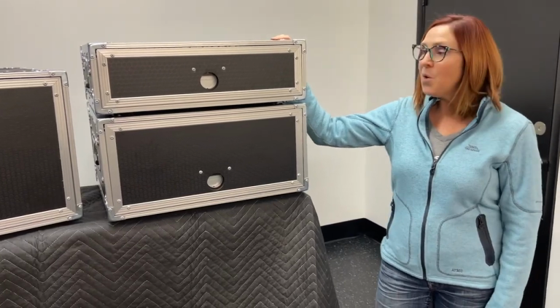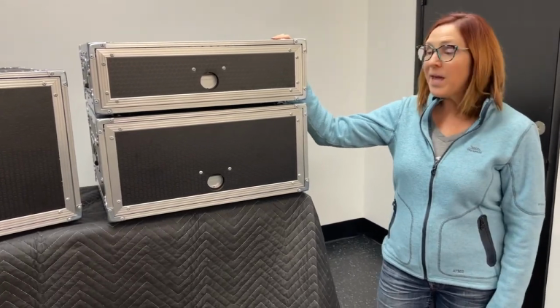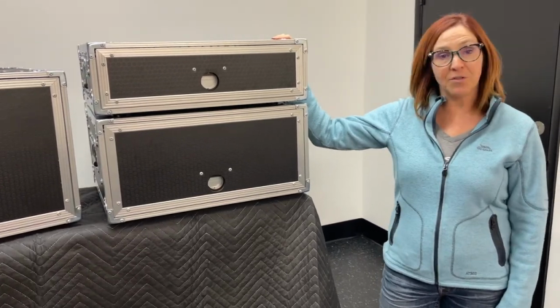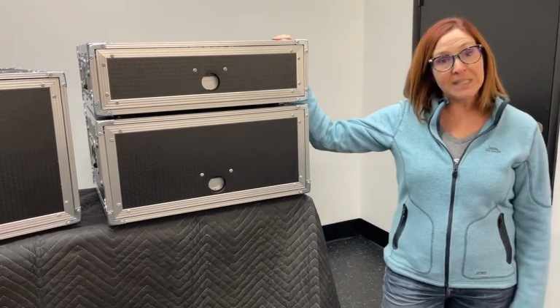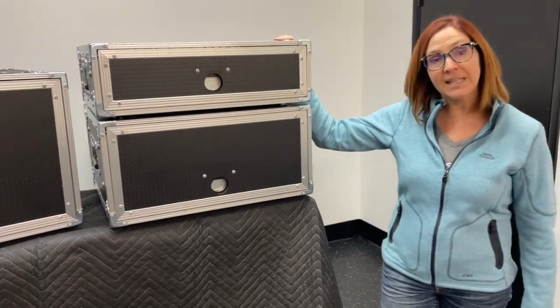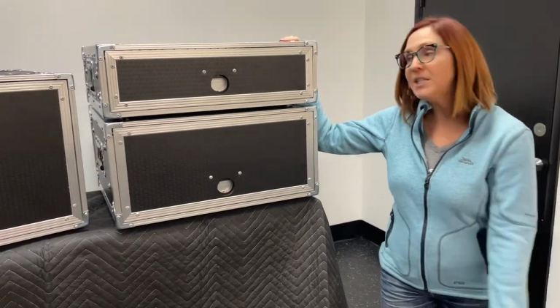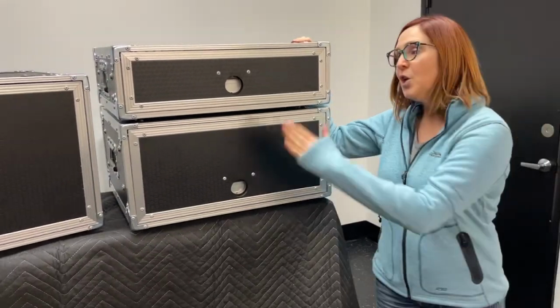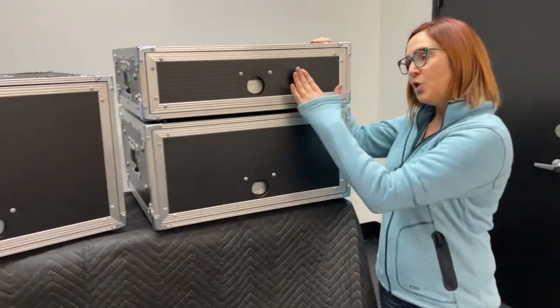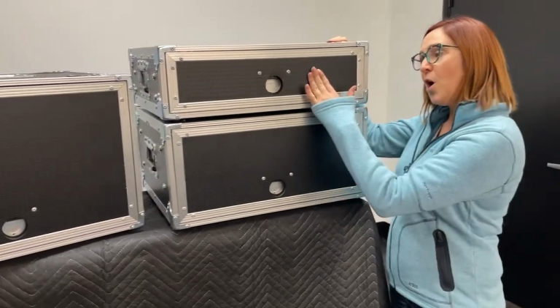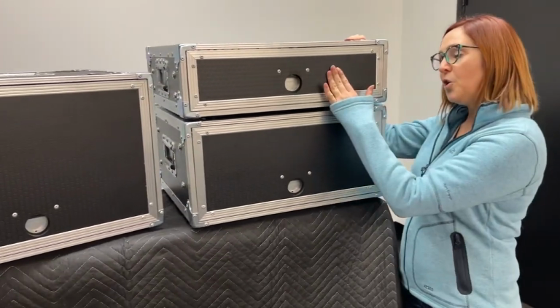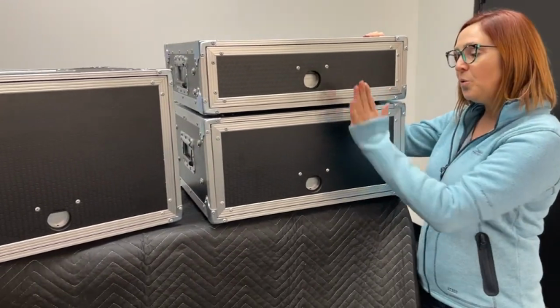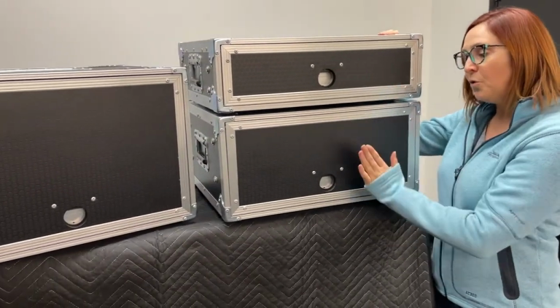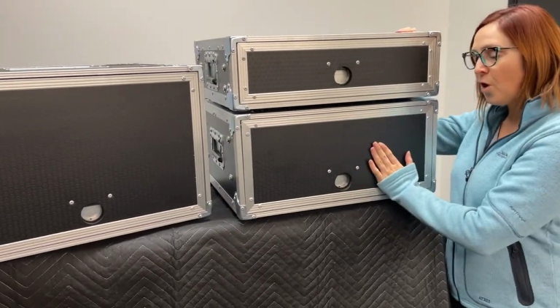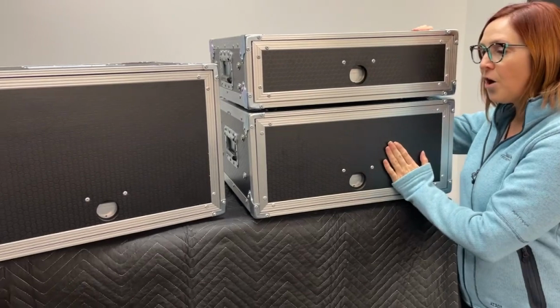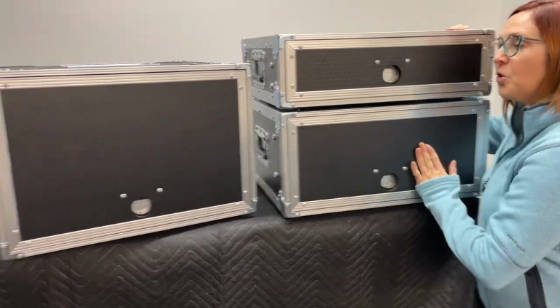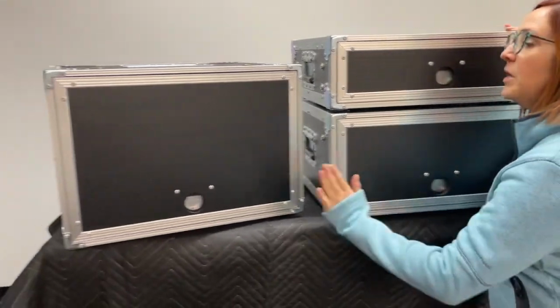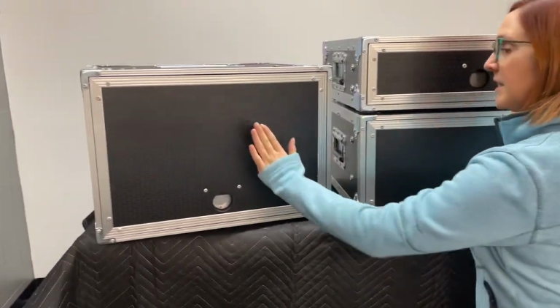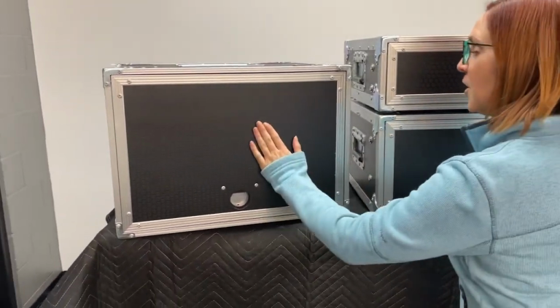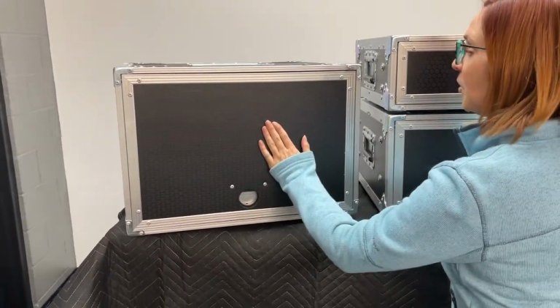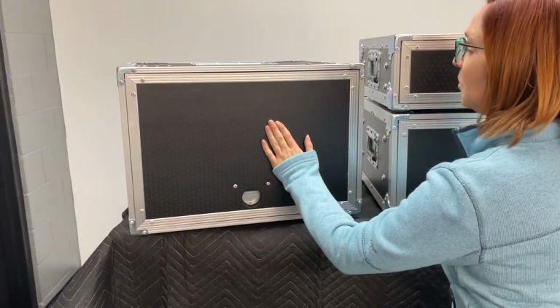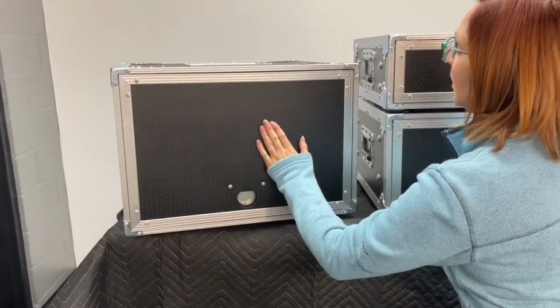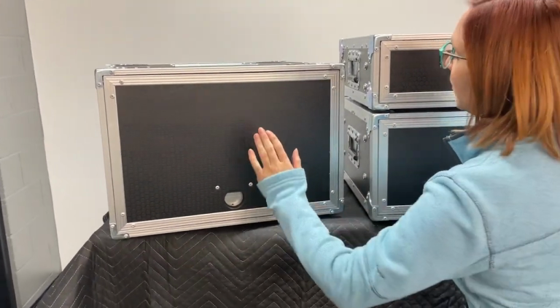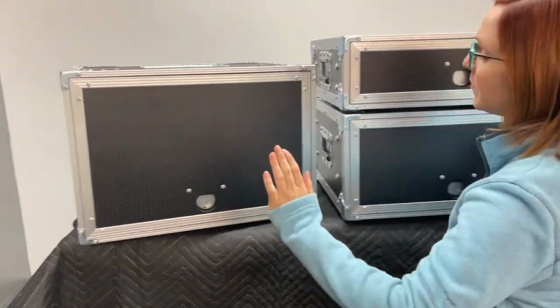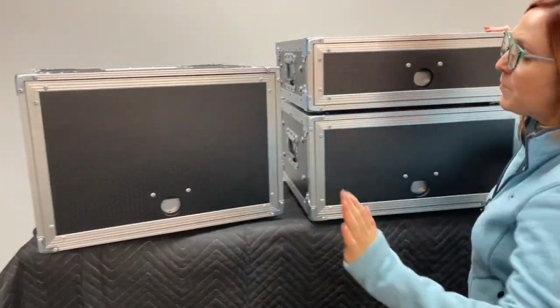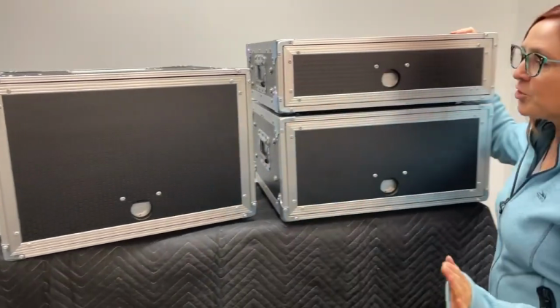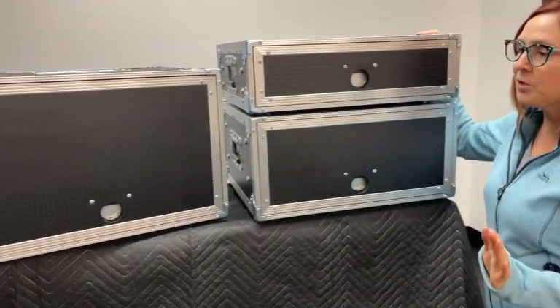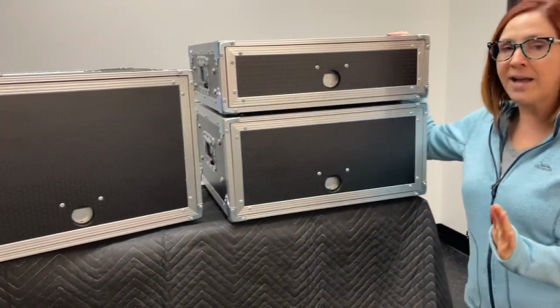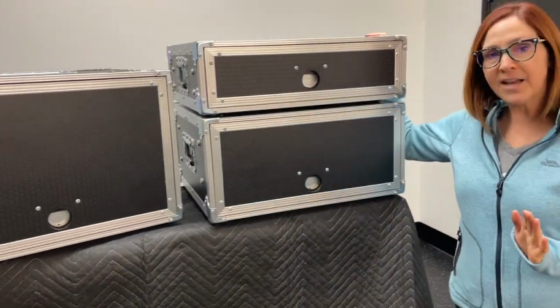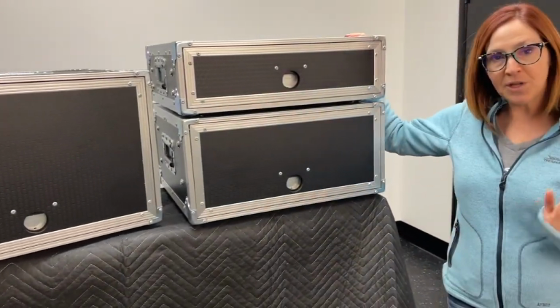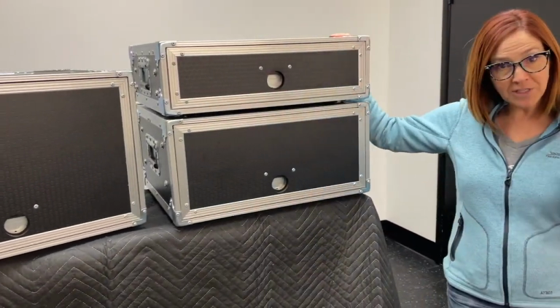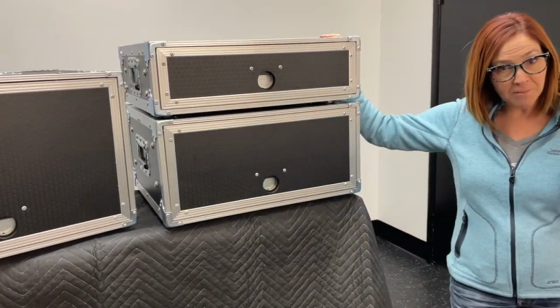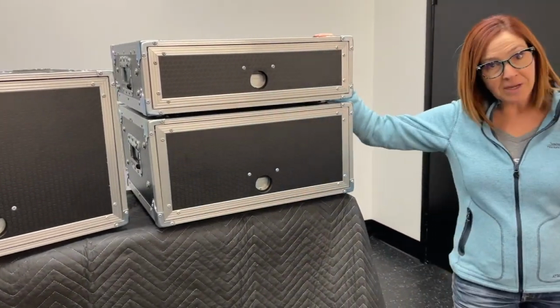We have three sizes: 2RU, 4RU, and 6RU. If you need something special, contact me and we can talk about it.